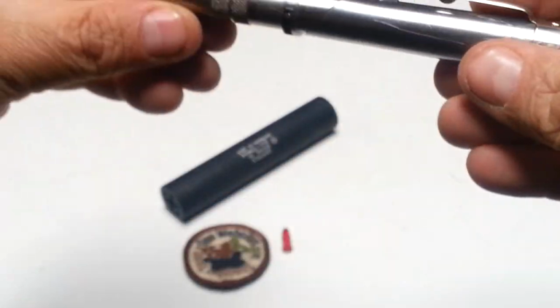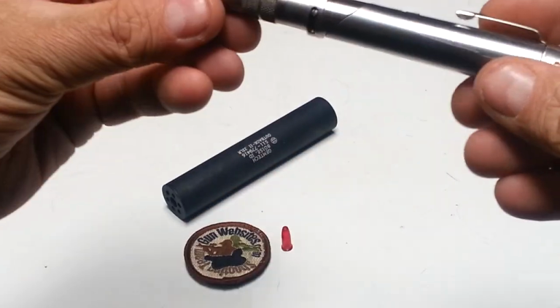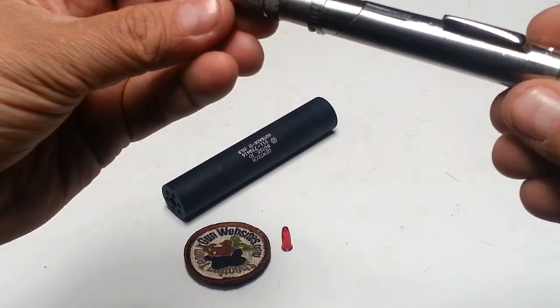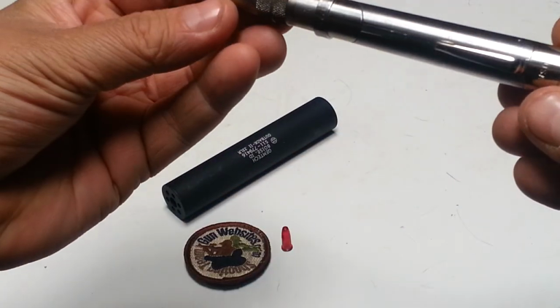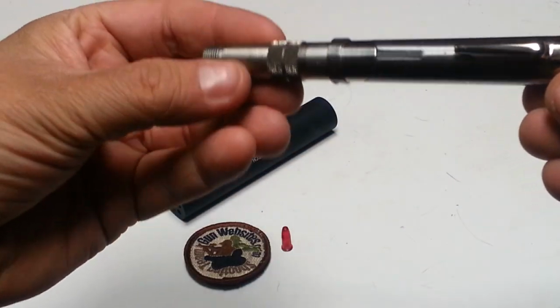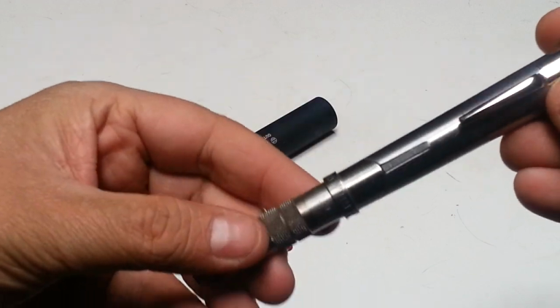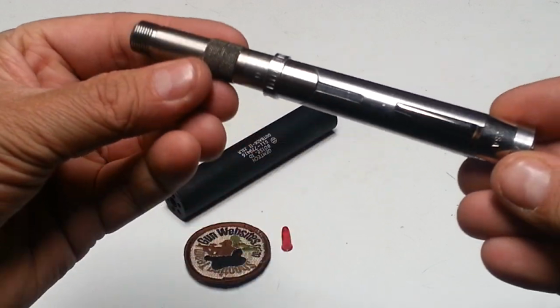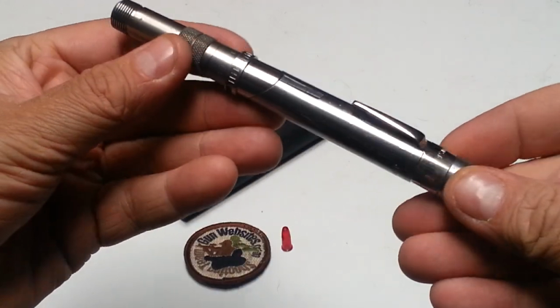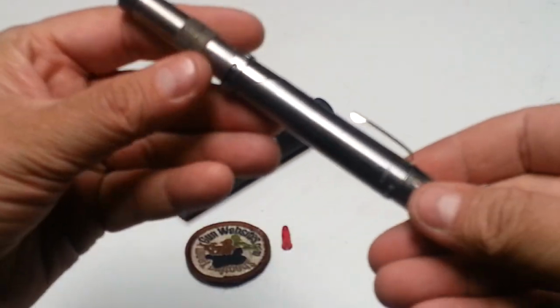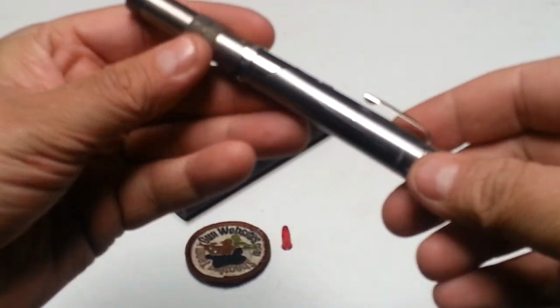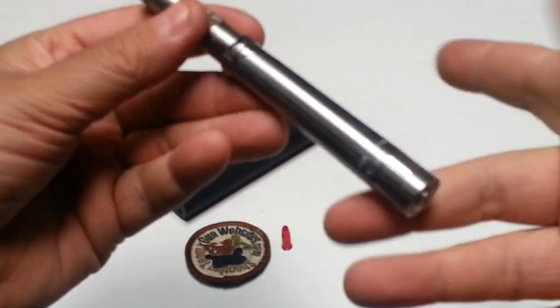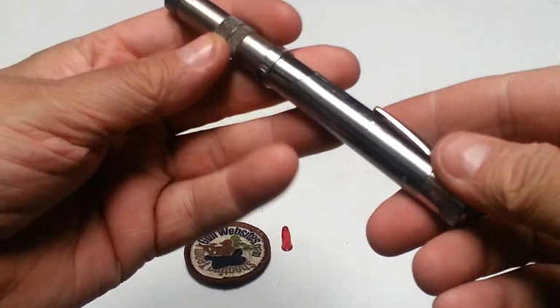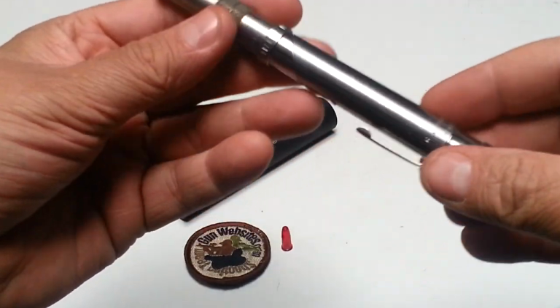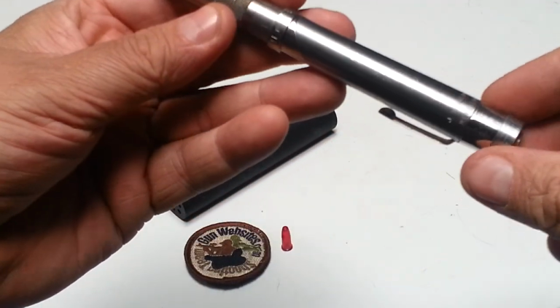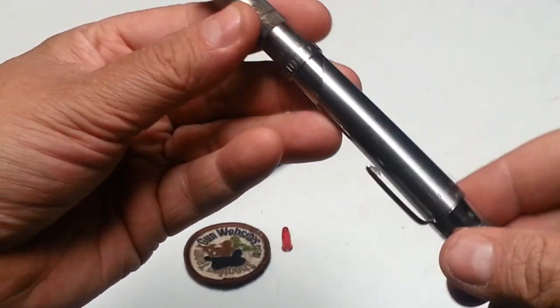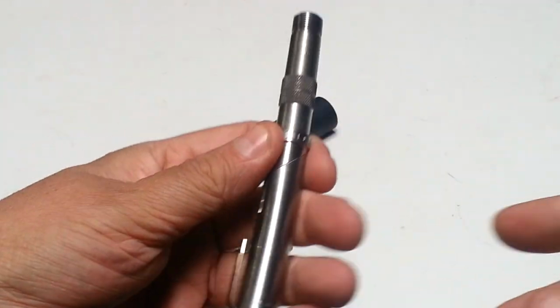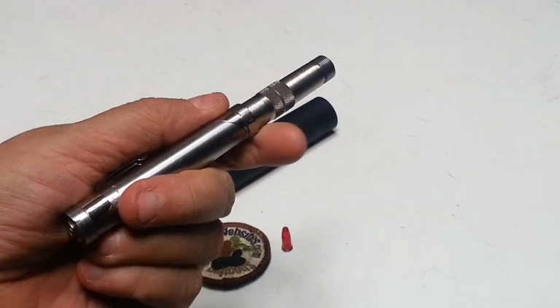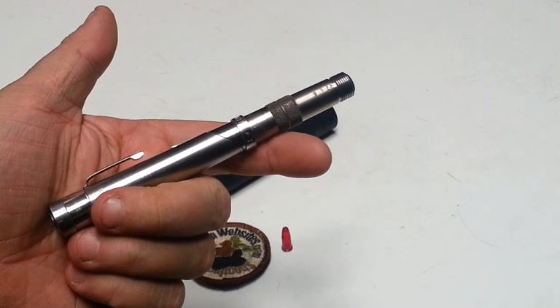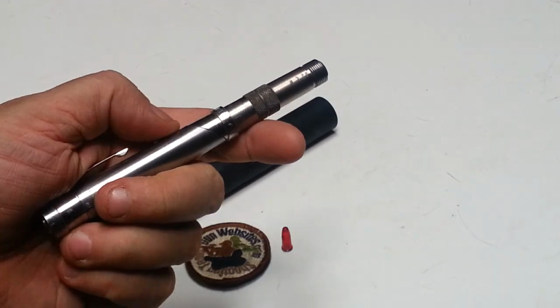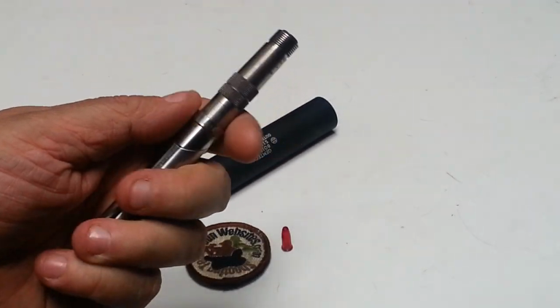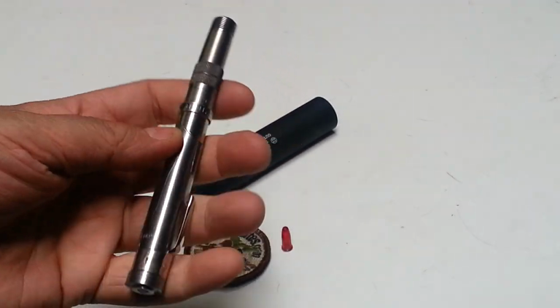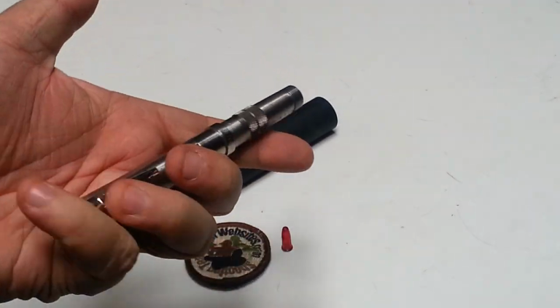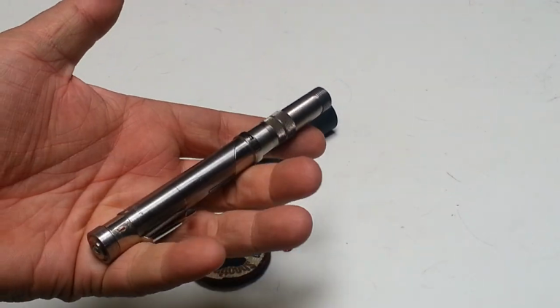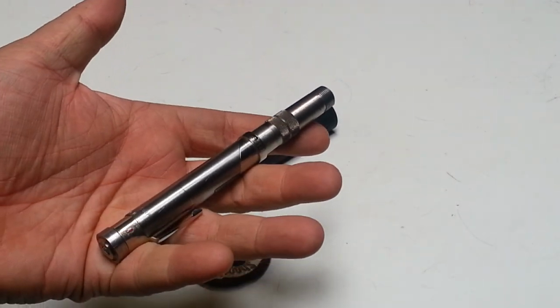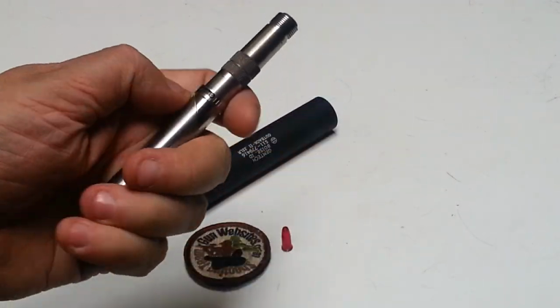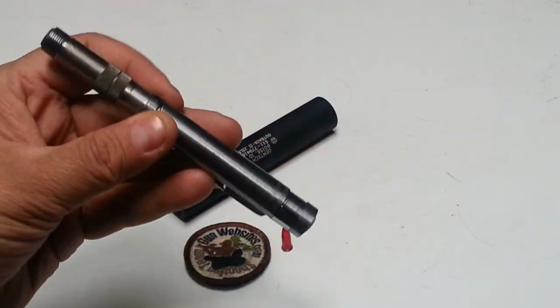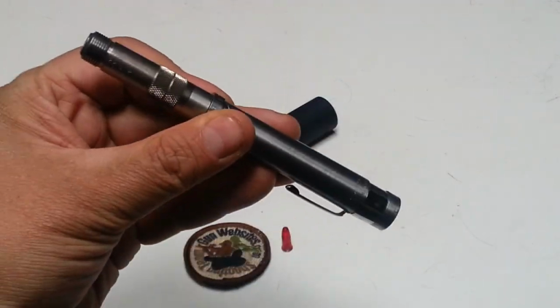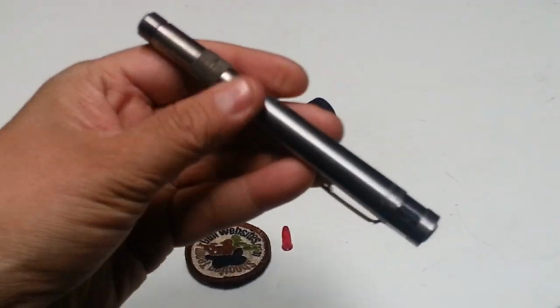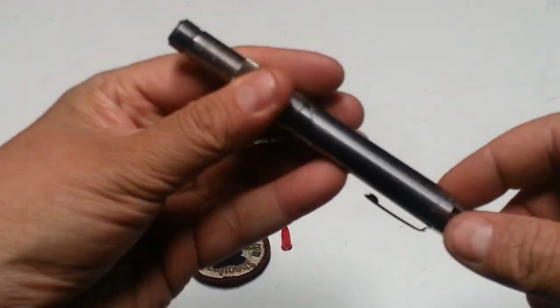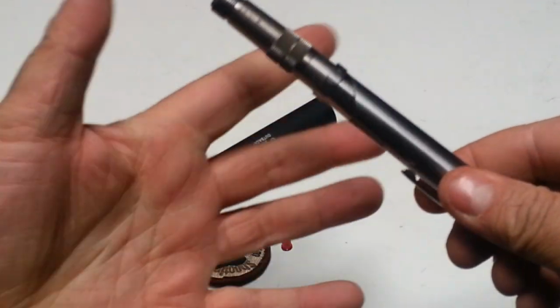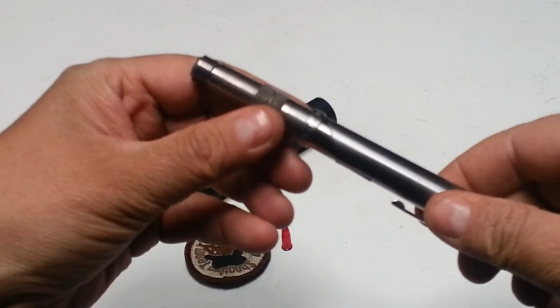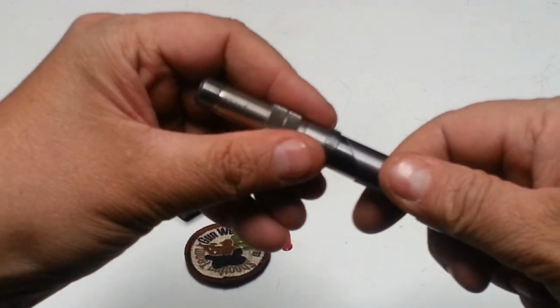These pen guns were made a while ago — I think in the 80s — and they made quite a few of them. Now a regular pen gun would be classified as an 'any other weapon,' and a regular pen gun would be fired like this. This pen gun is not in that category because it doesn't fire like this.